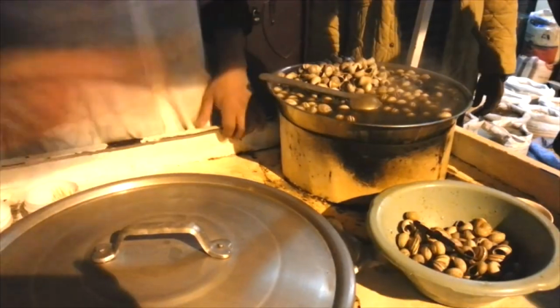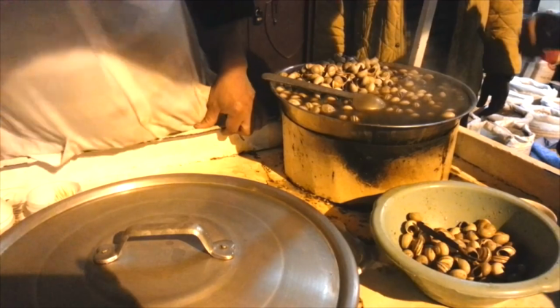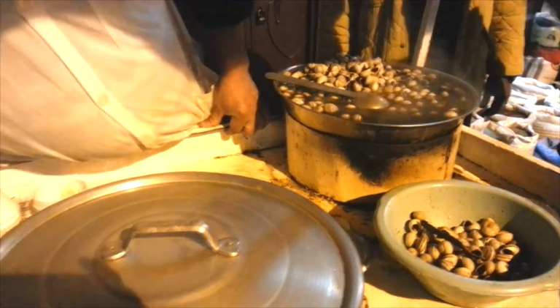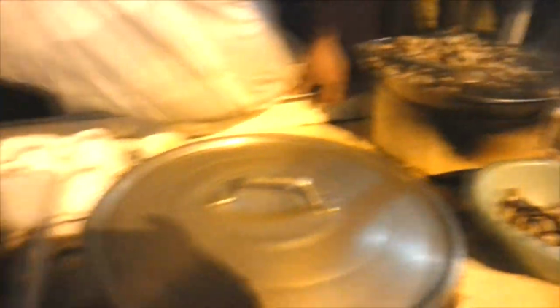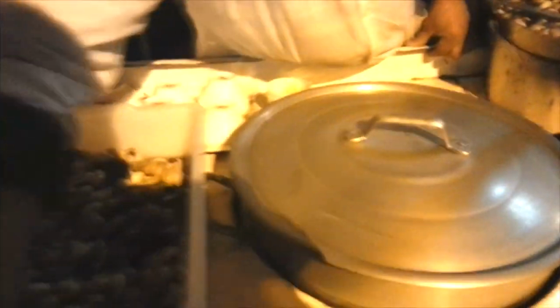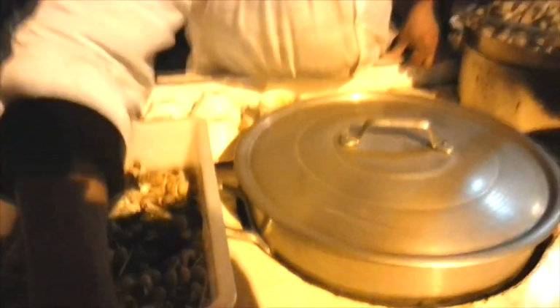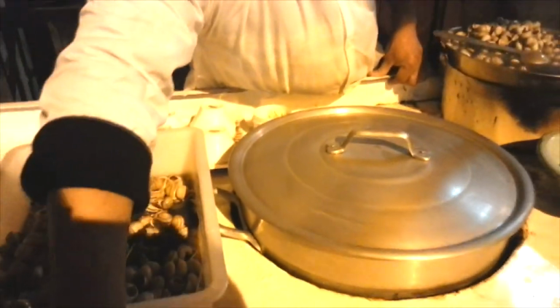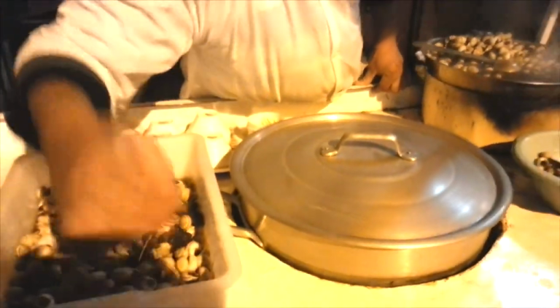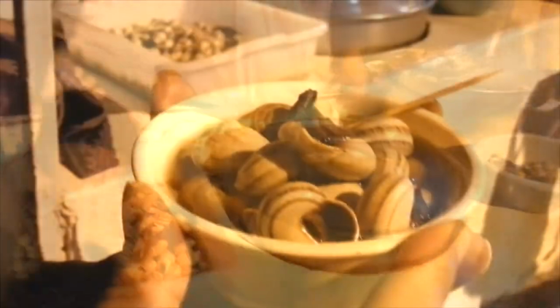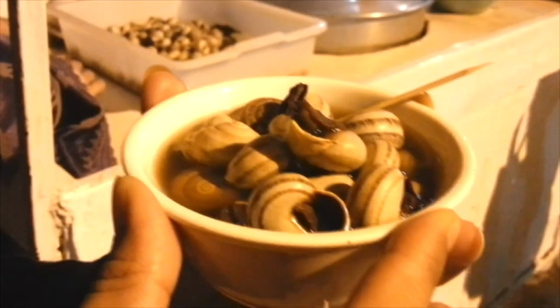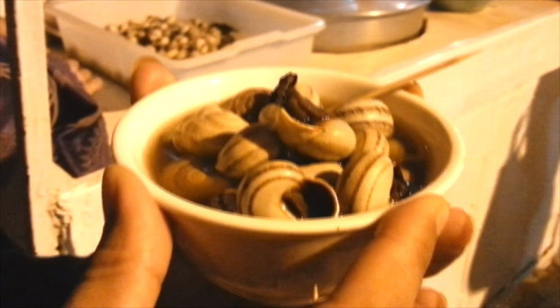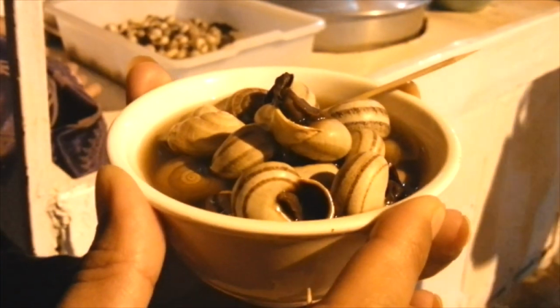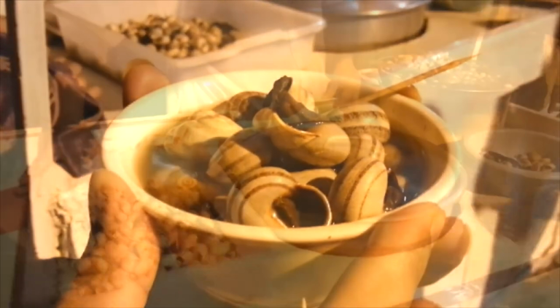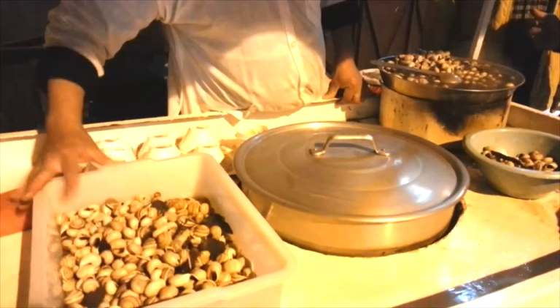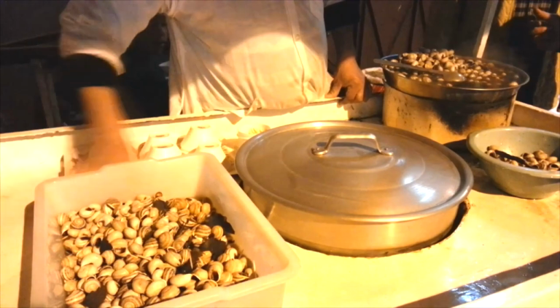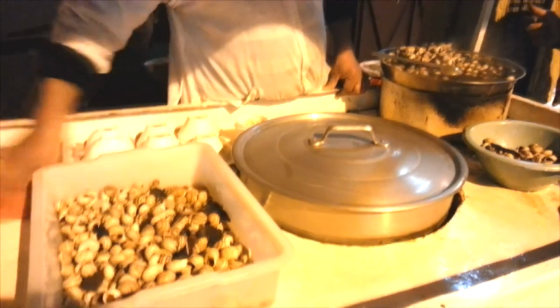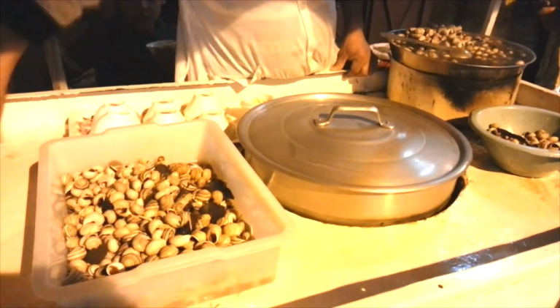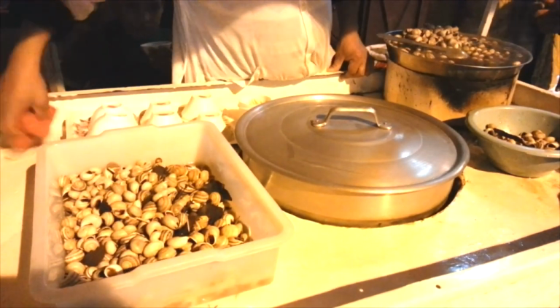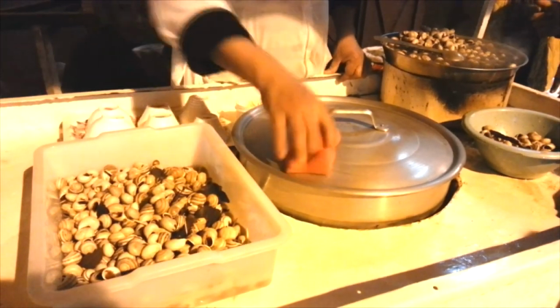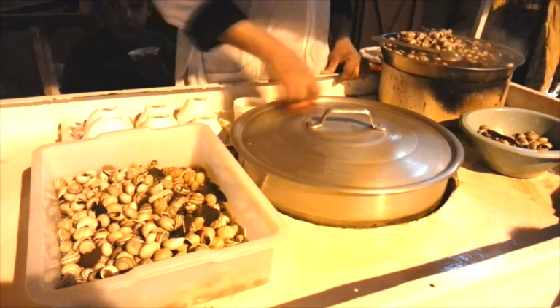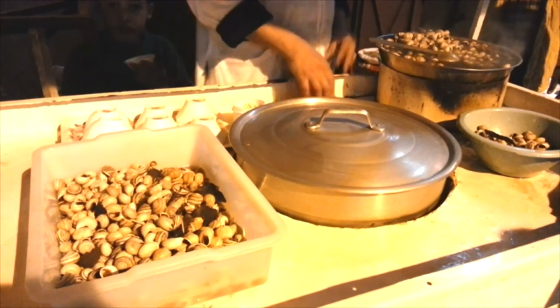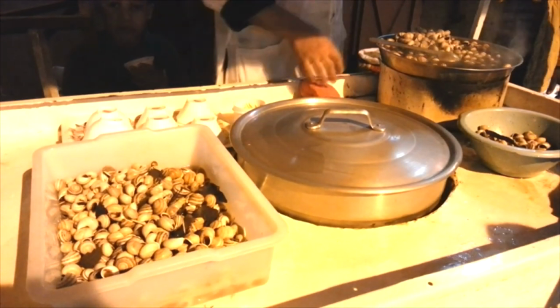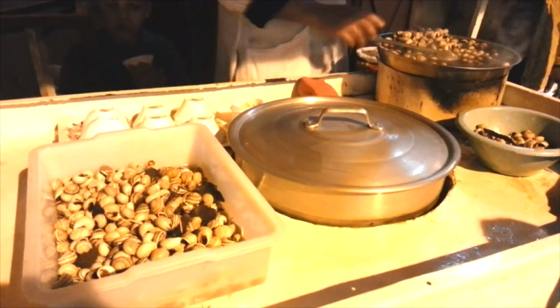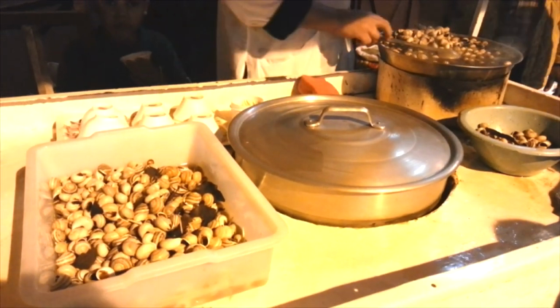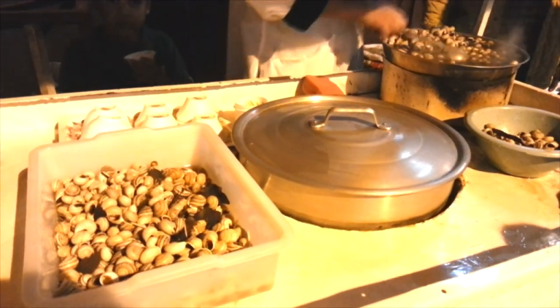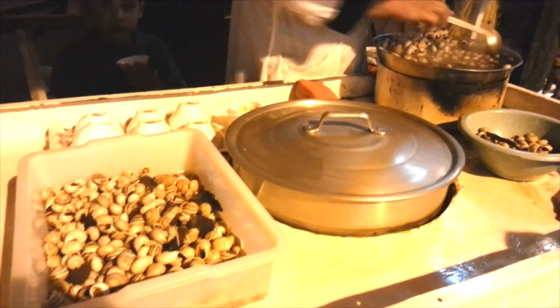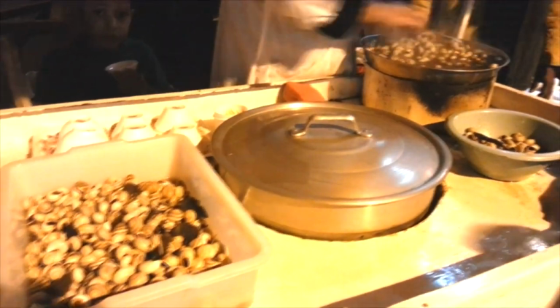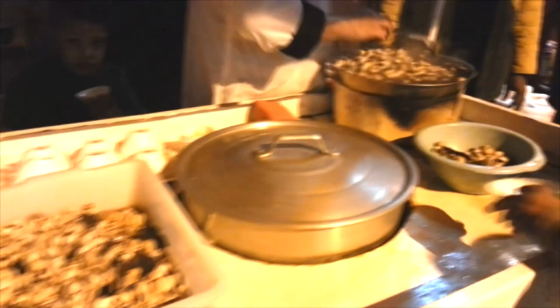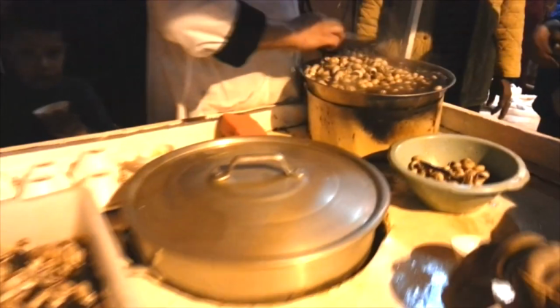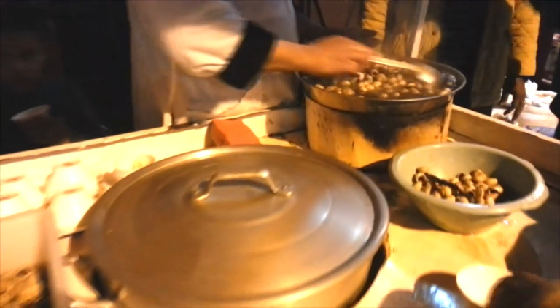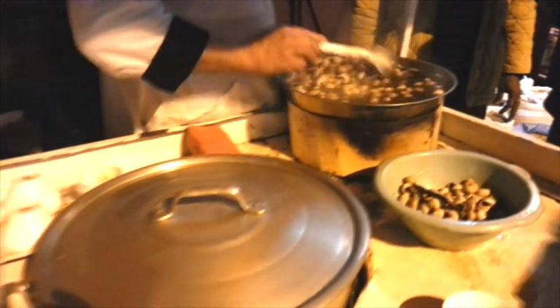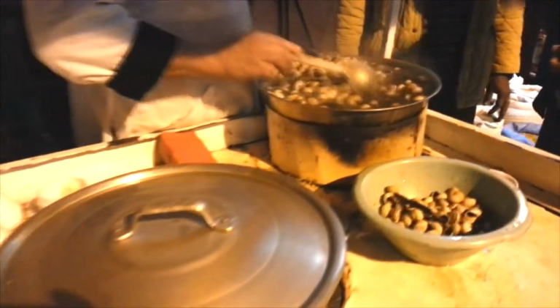Later that evening, we tried a special Moroccan street food: snails. We had never eaten snails before, so we decided to give it a shot. When in Marrakesh, you will see locals eating snails on street corners.